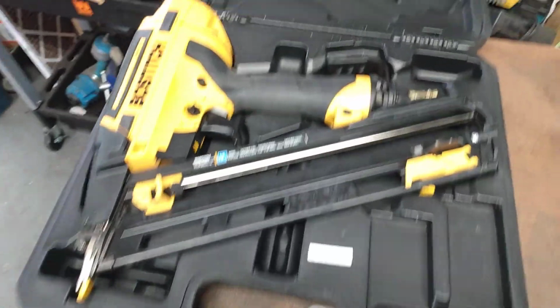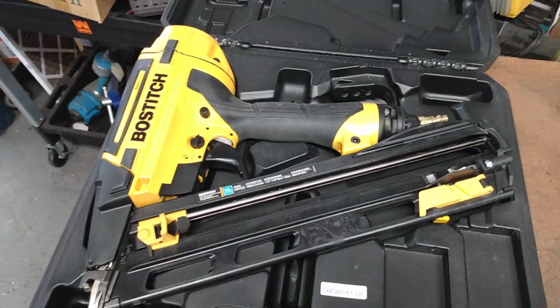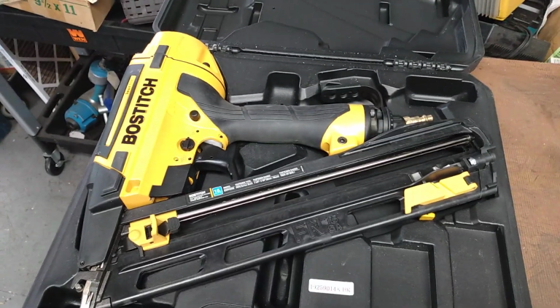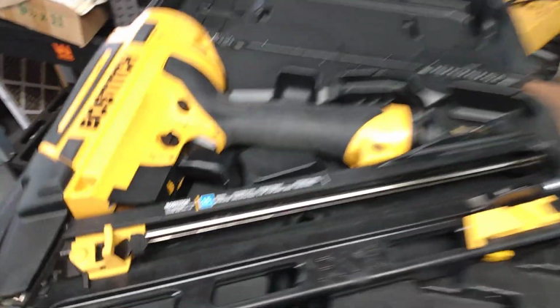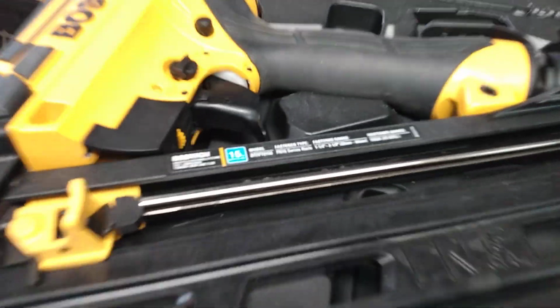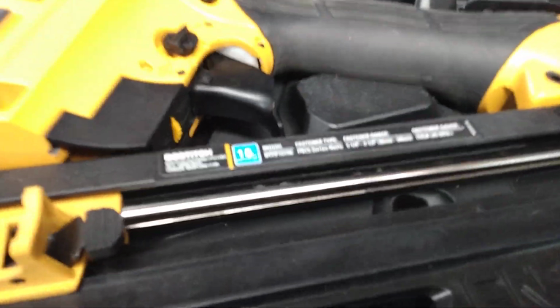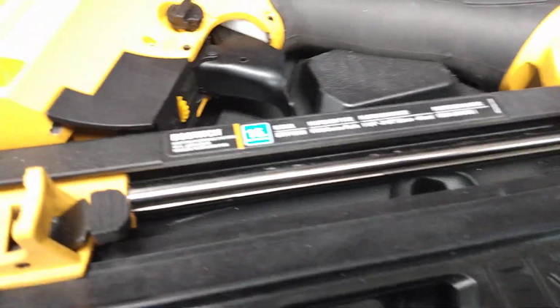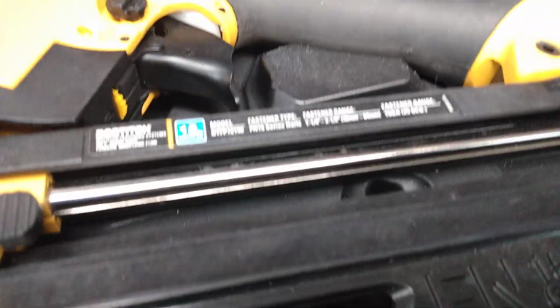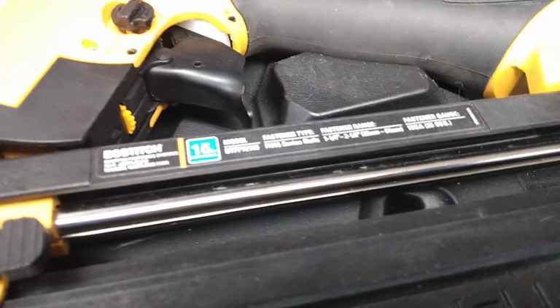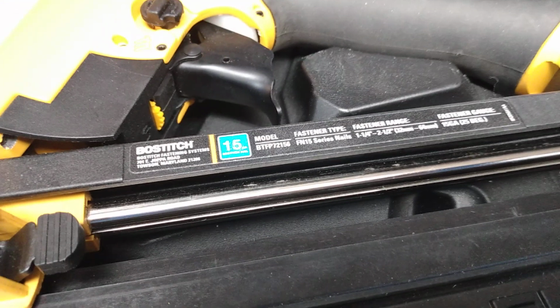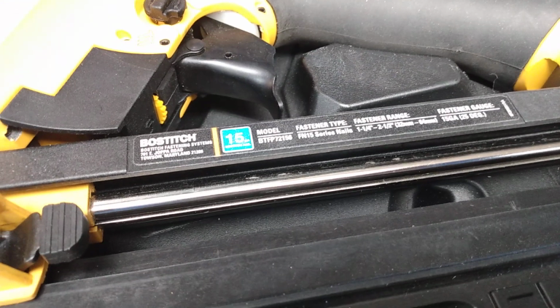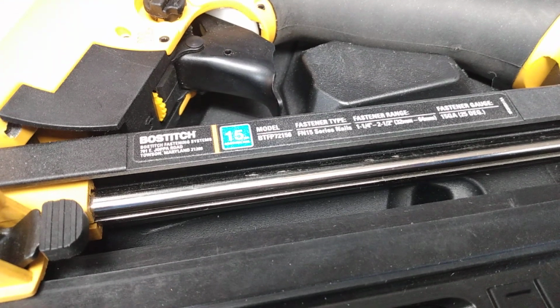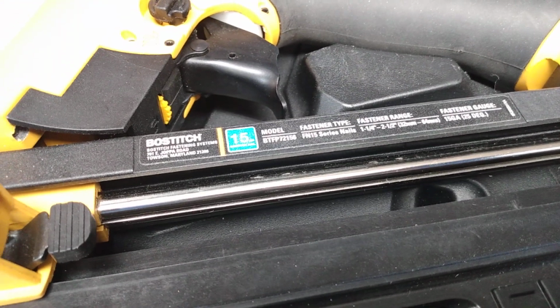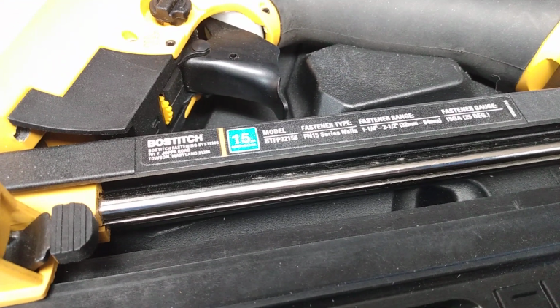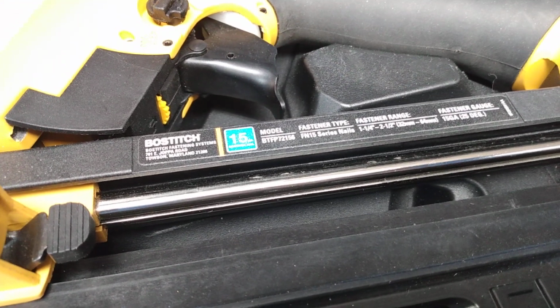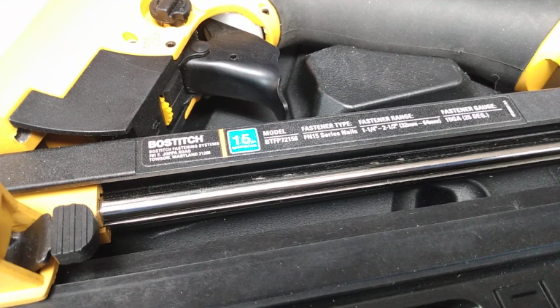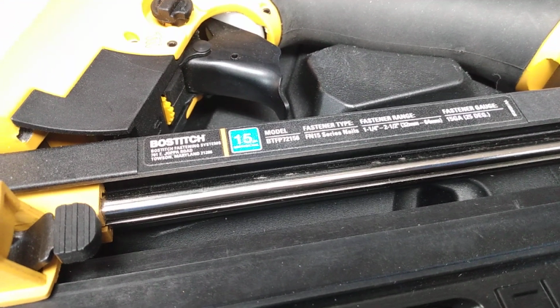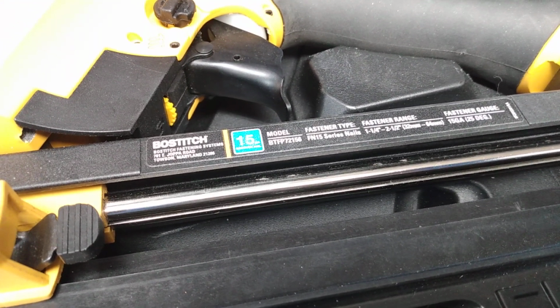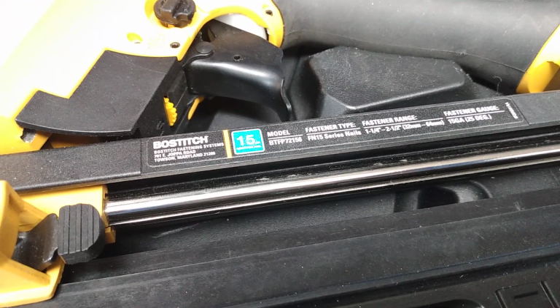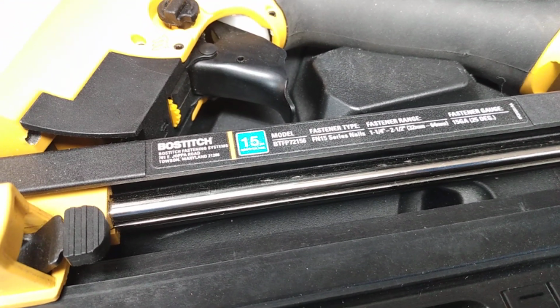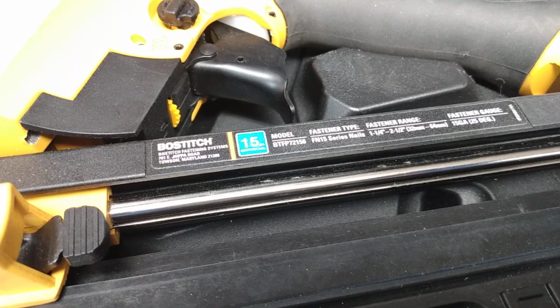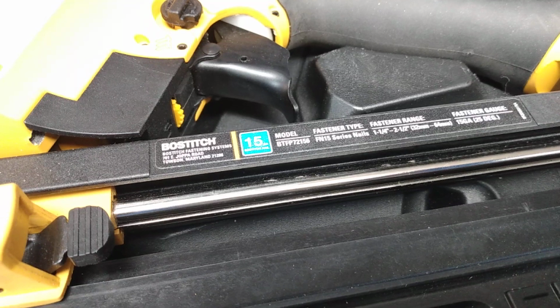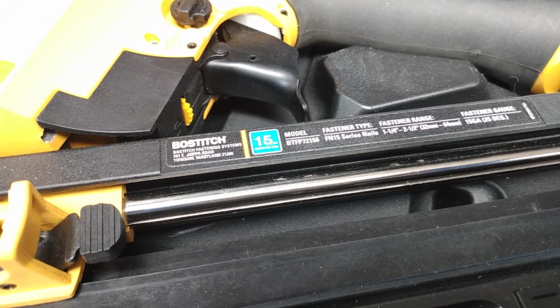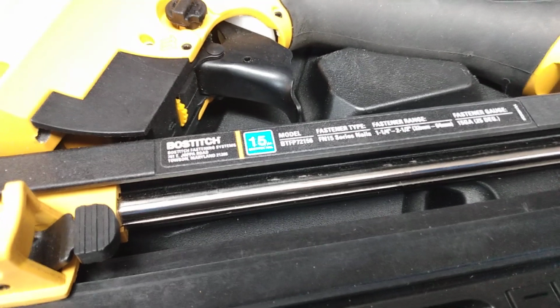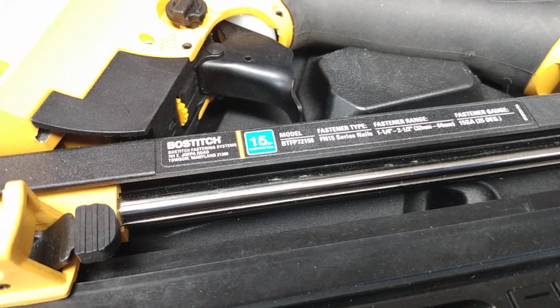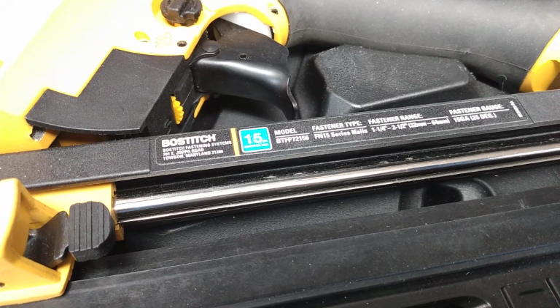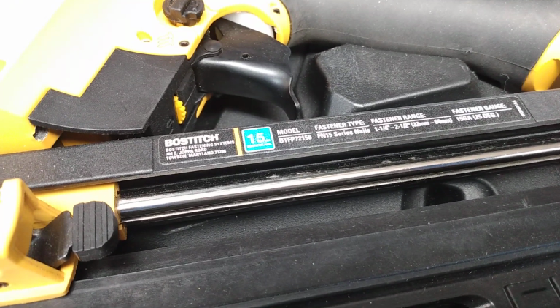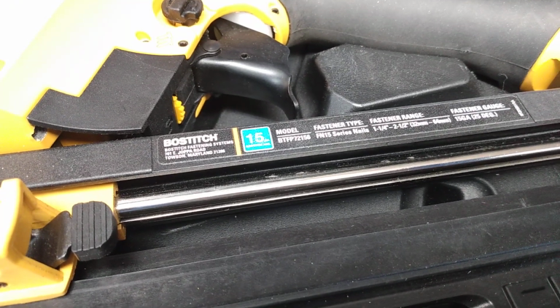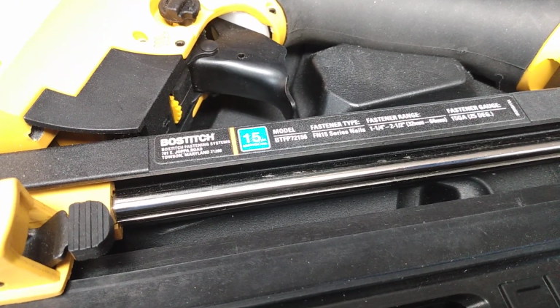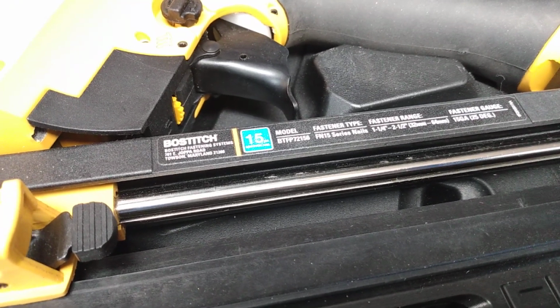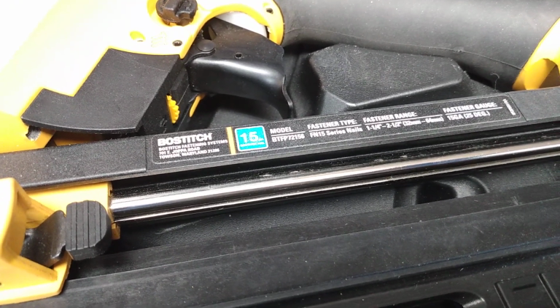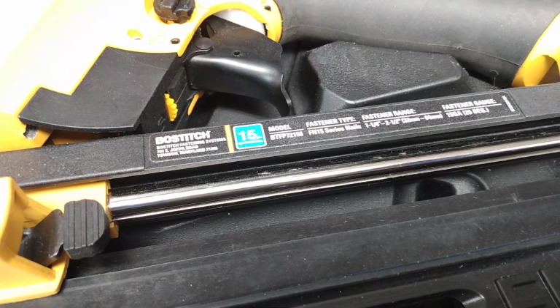We're going to look at the Boss Stitch — I can get it in the frame there. This is their FN 15 series nail gun. It's an angled finish nailer. I think the model is BTFP72156.